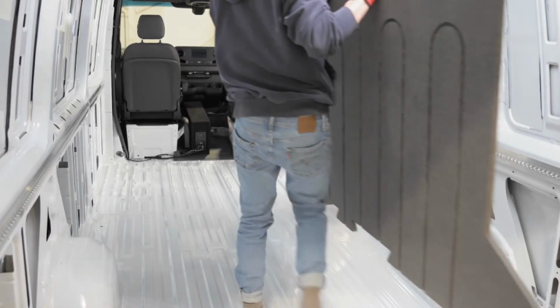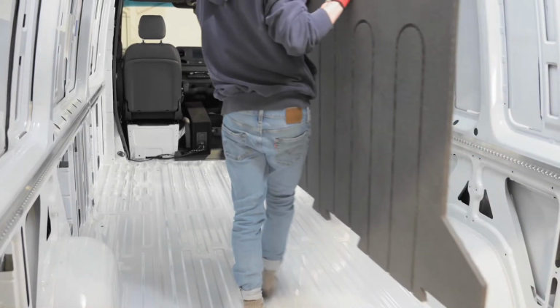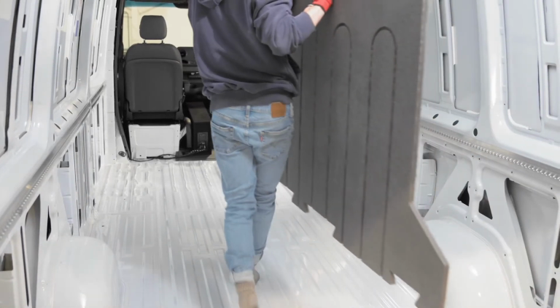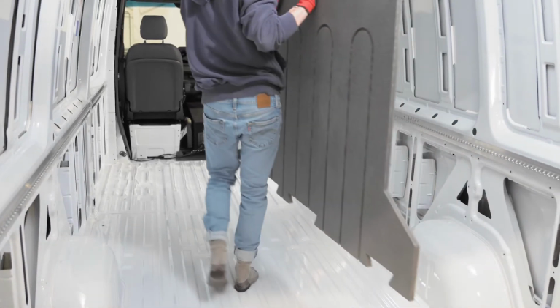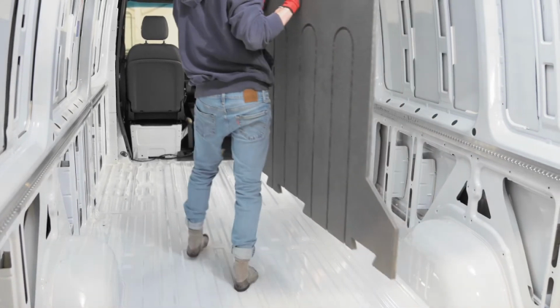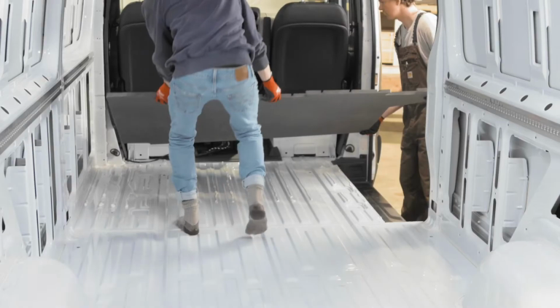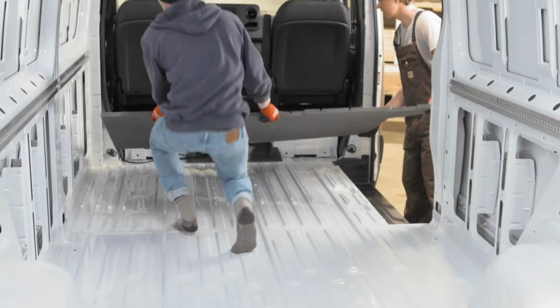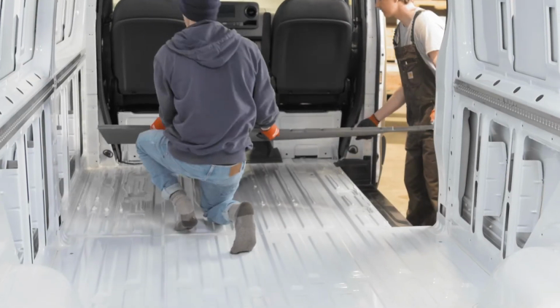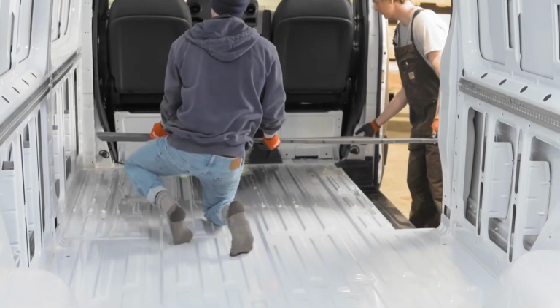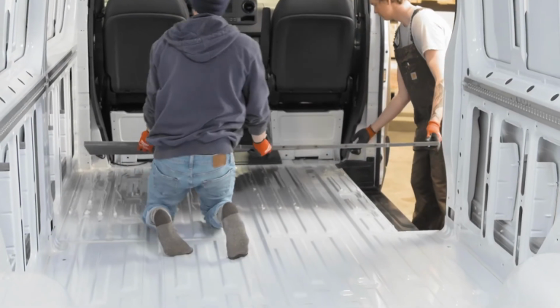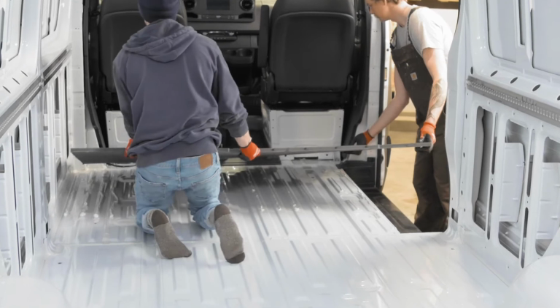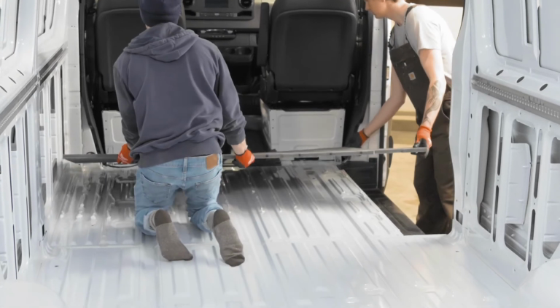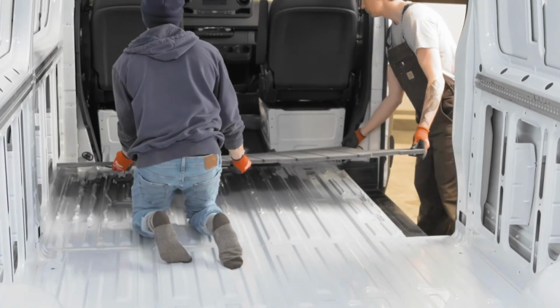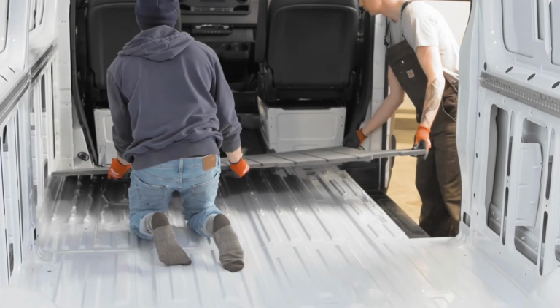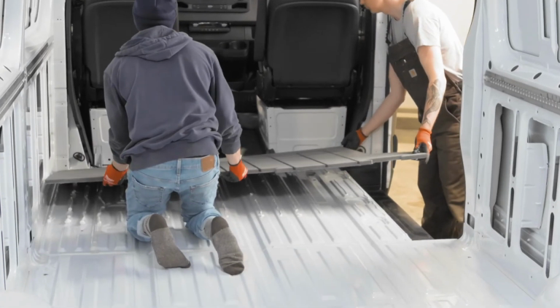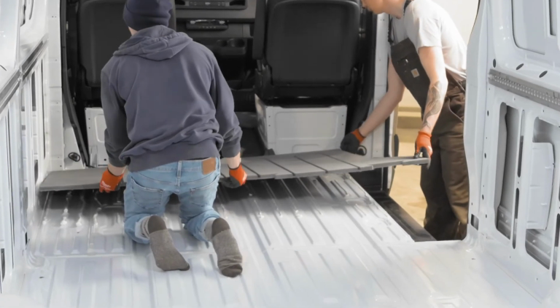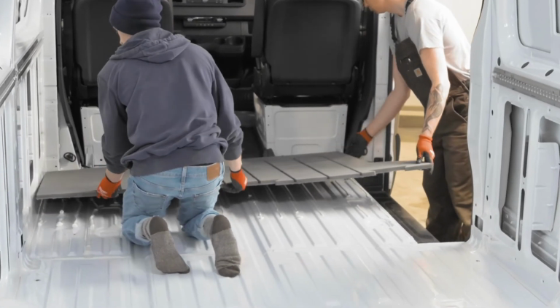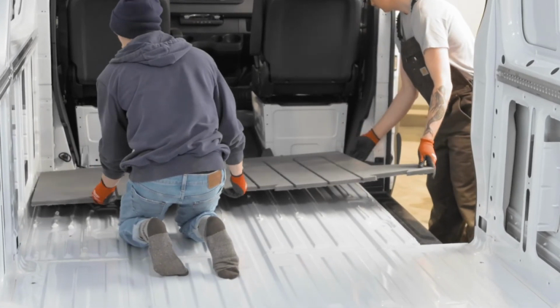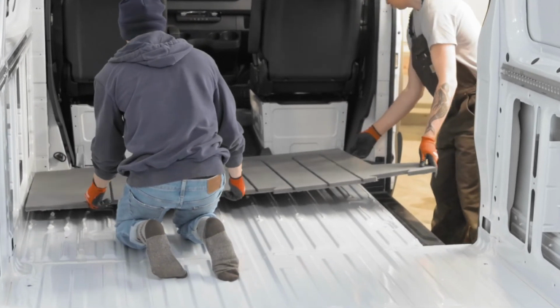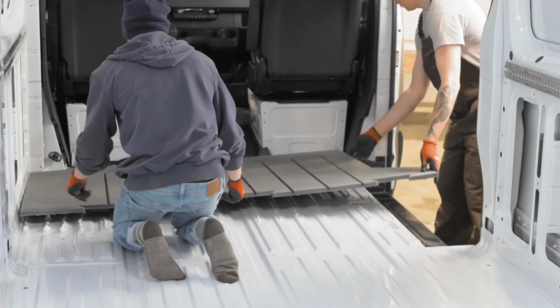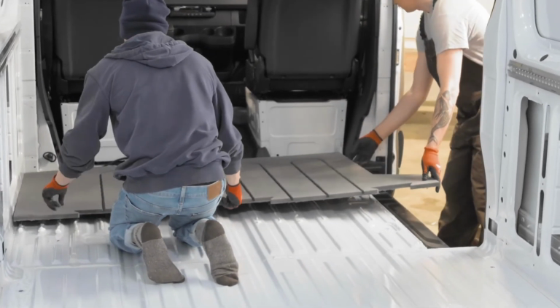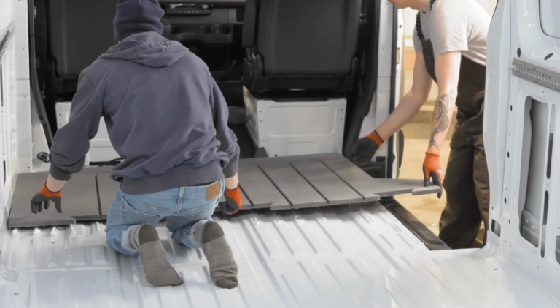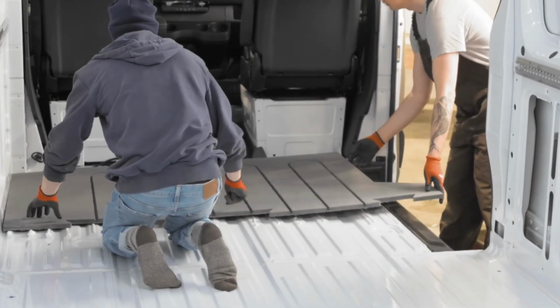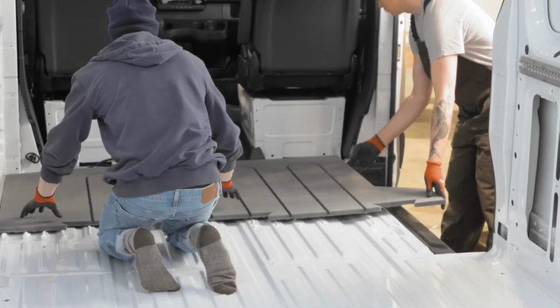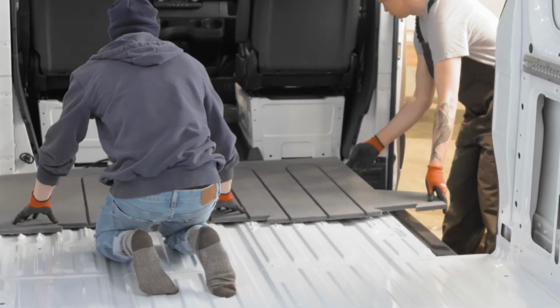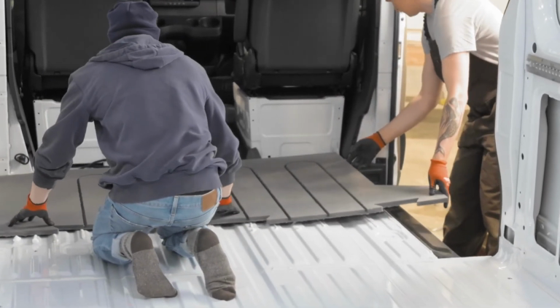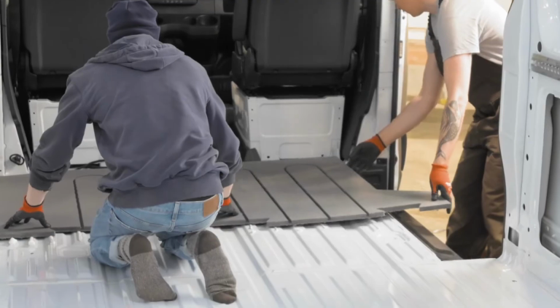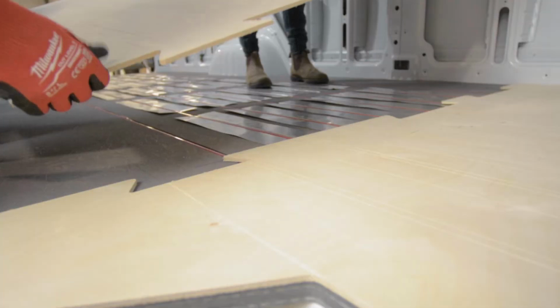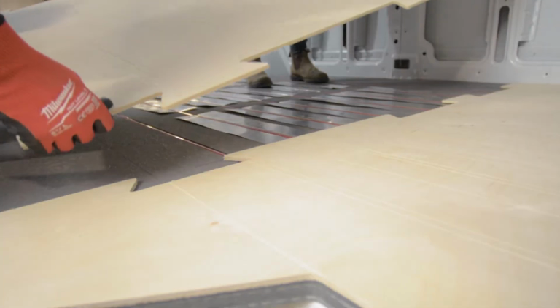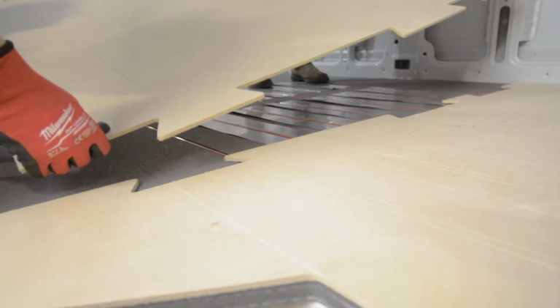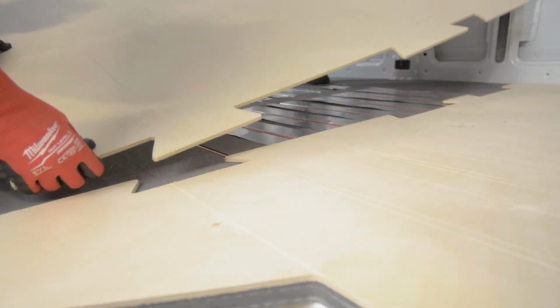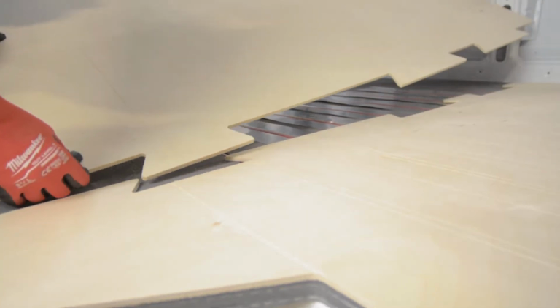Installation generally takes an hour and a half total: 45 minutes to glue in the subfloor, and then an additional 45 minutes to complete the heat transfer plates, PEX, and overlay once the adhesive is cured overnight.